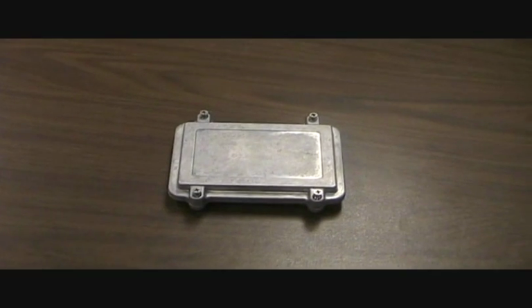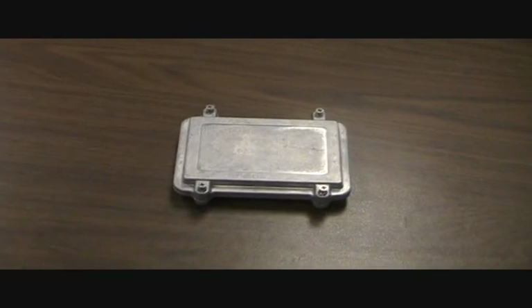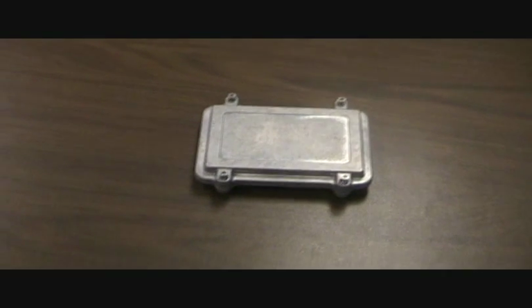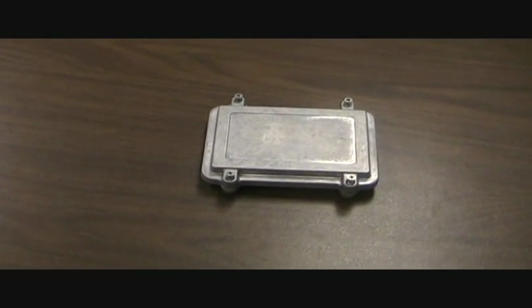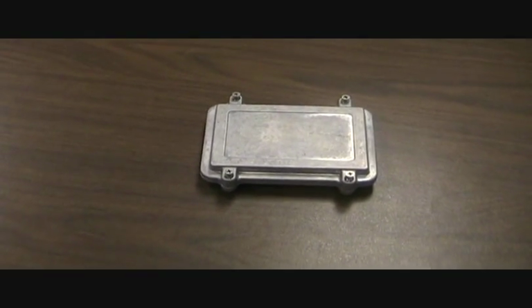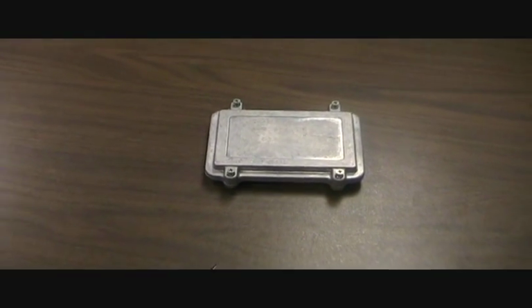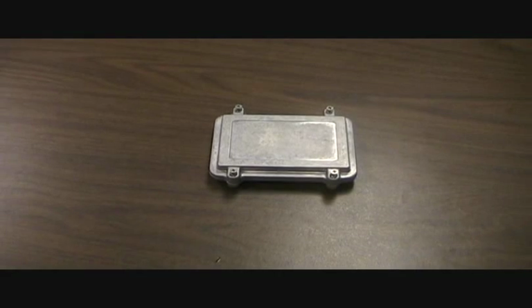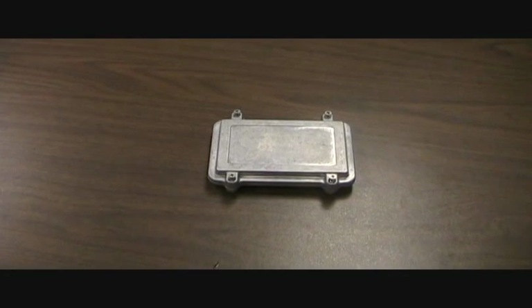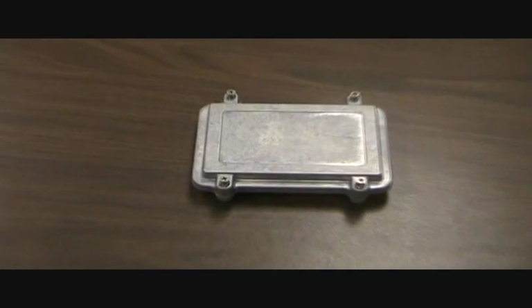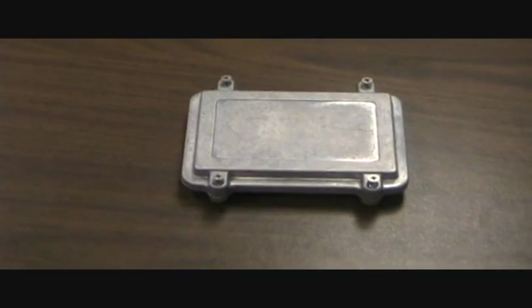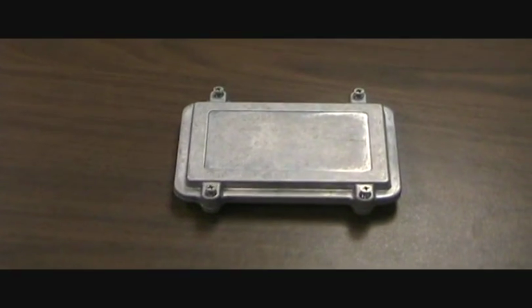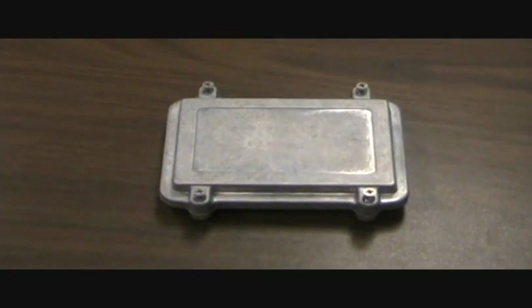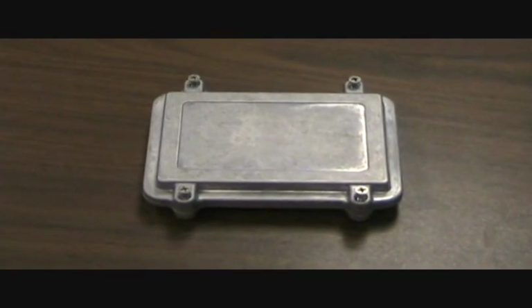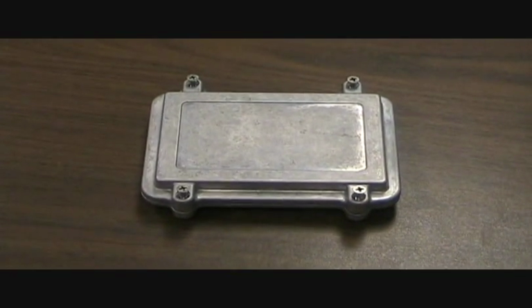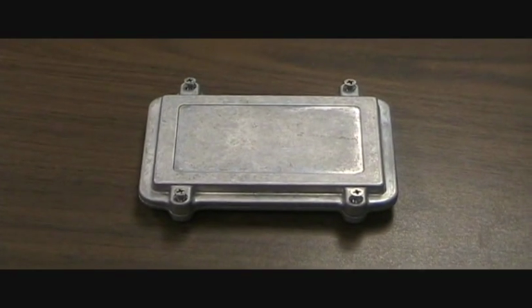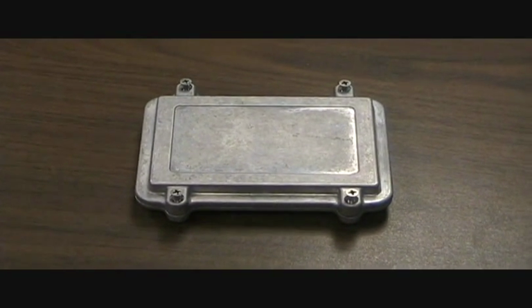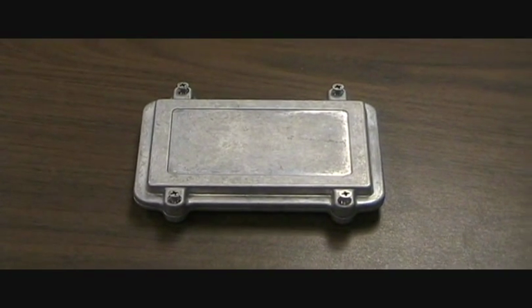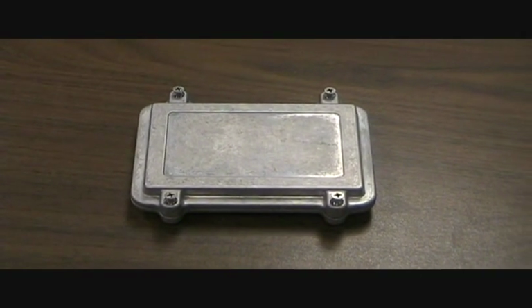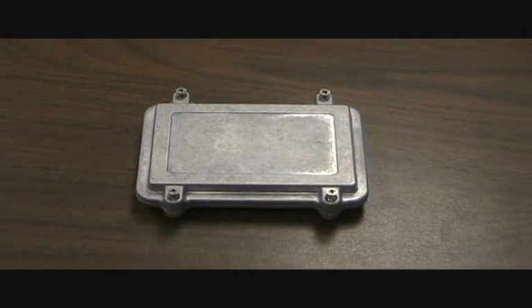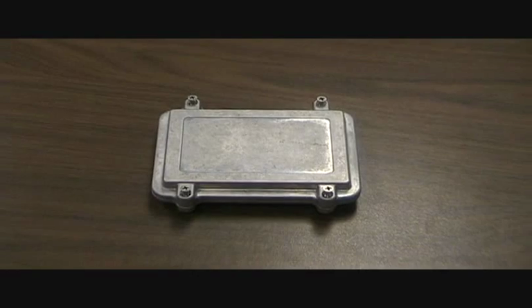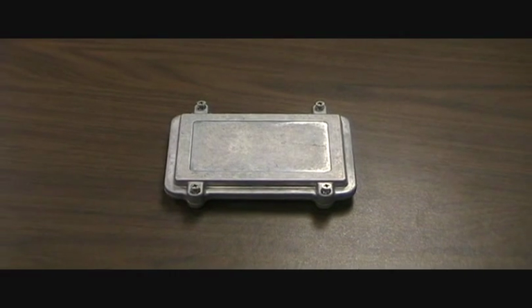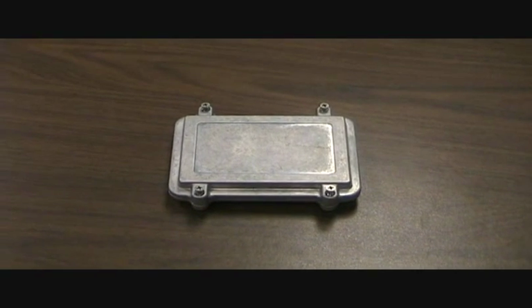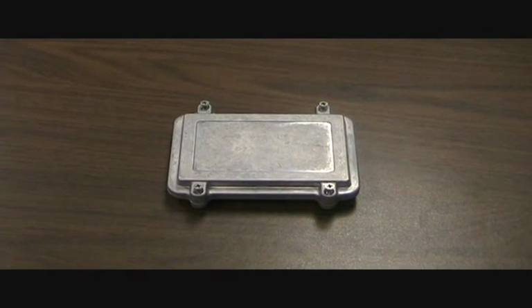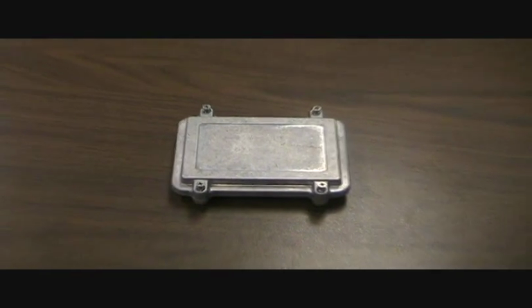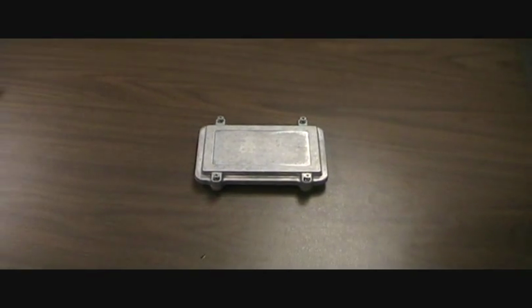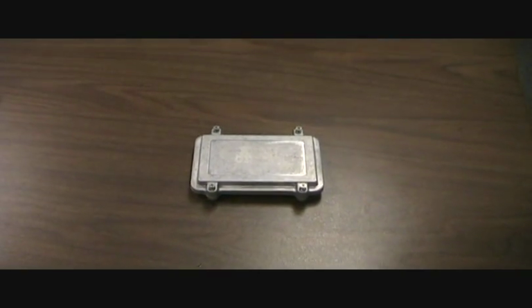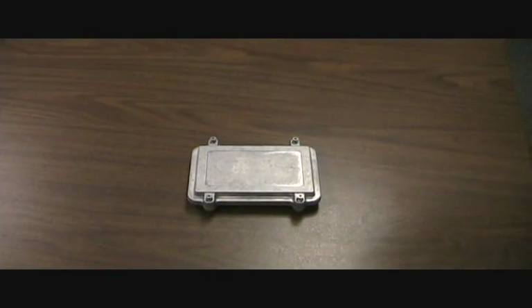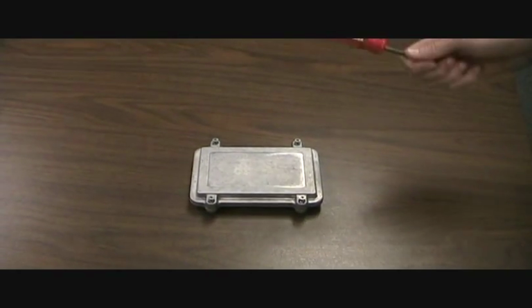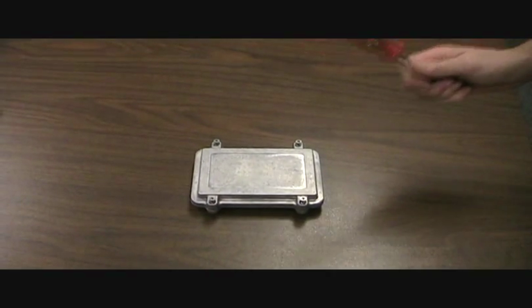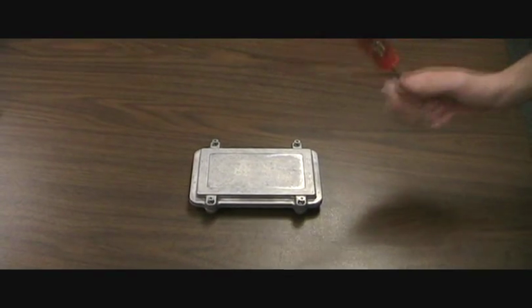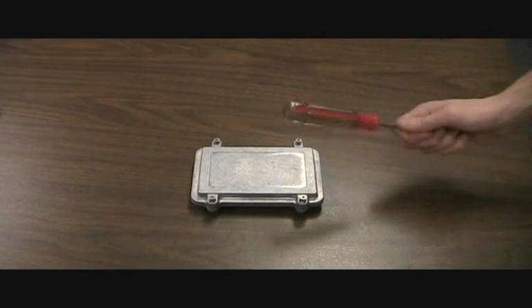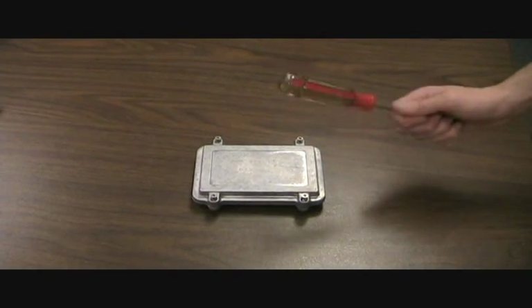The IPS series is an exciting addition to Bud's extensive line of NEMA or watertight enclosures. Made from rugged ADC10 aluminum alloy, it is physically capable of withstanding almost any blow from the outside.